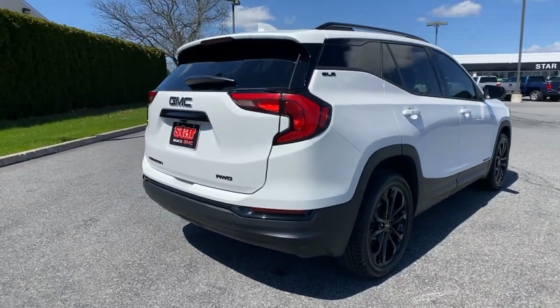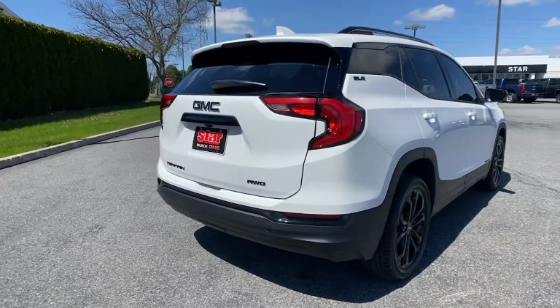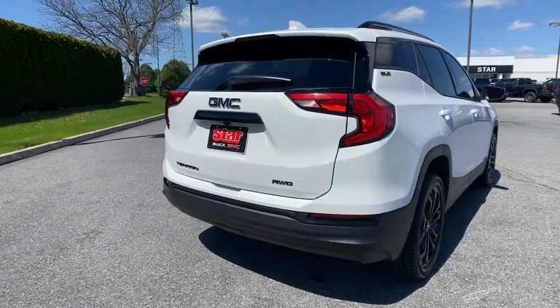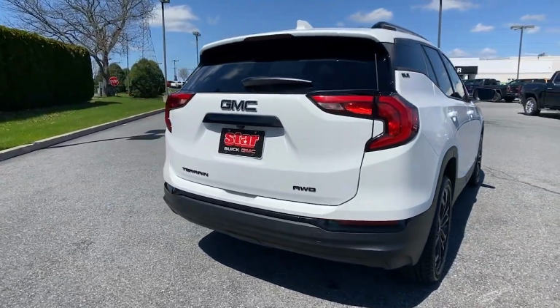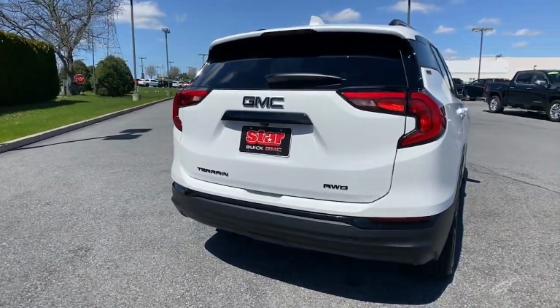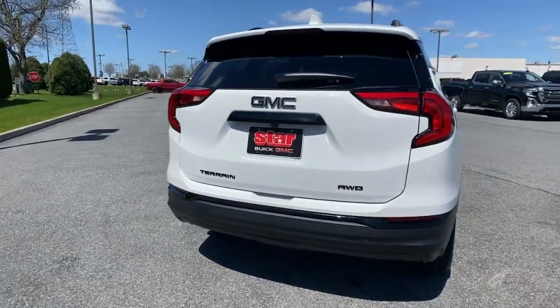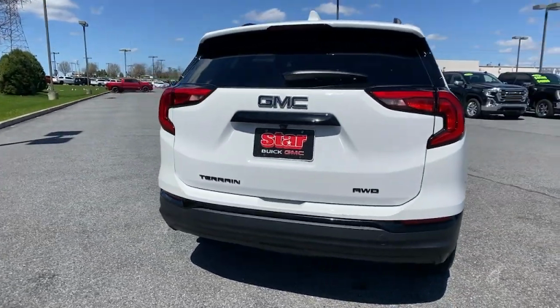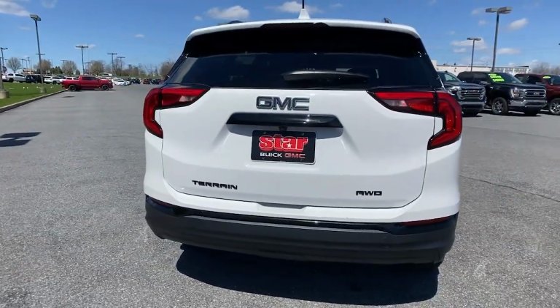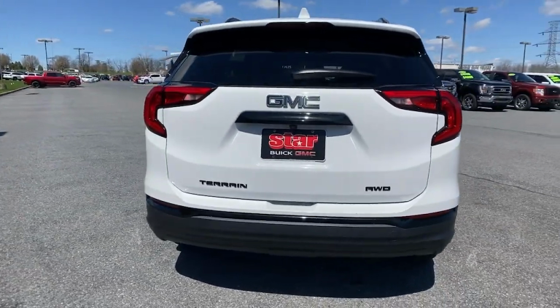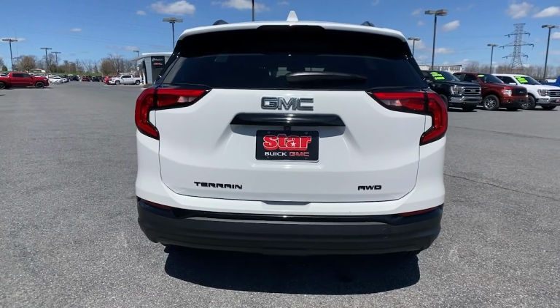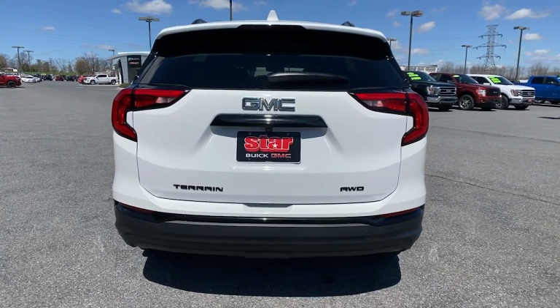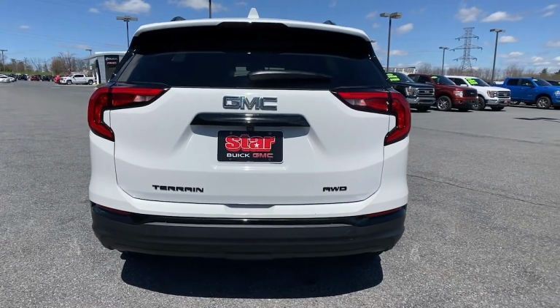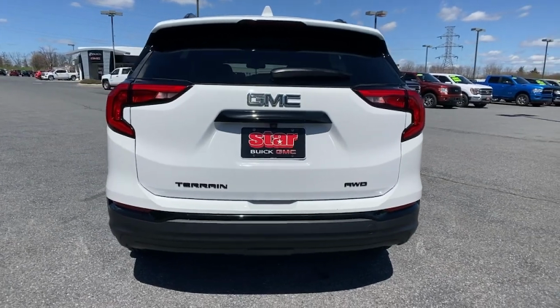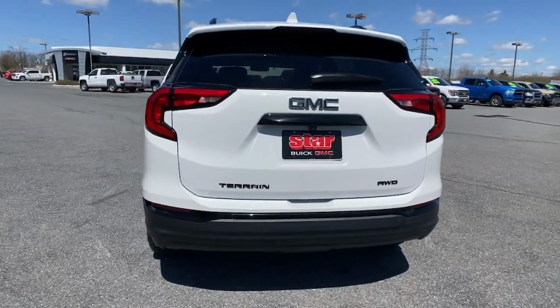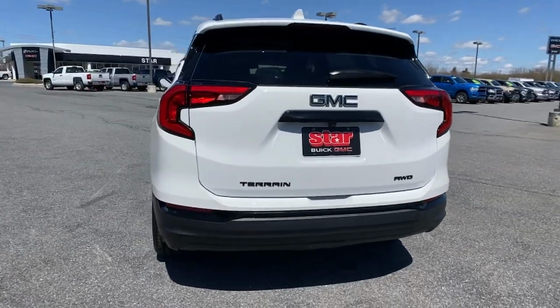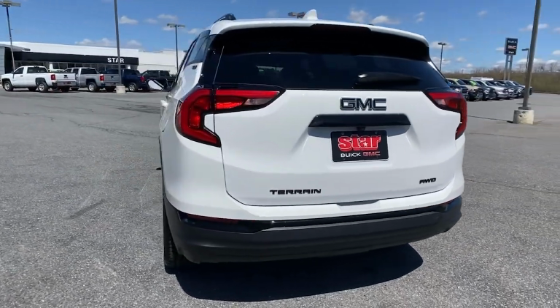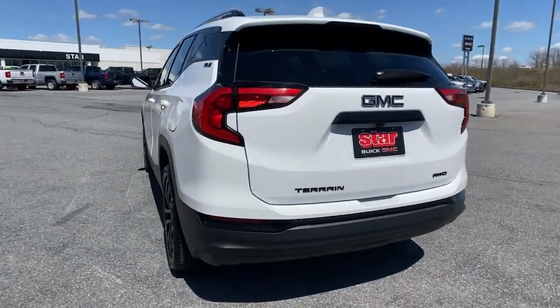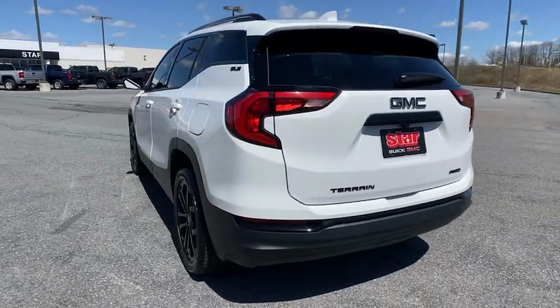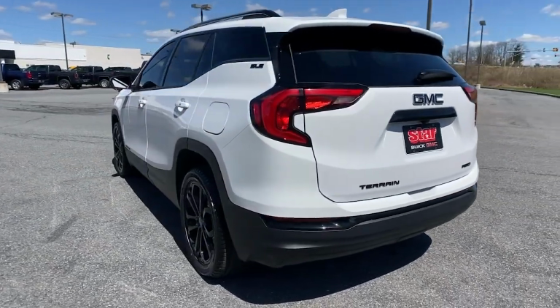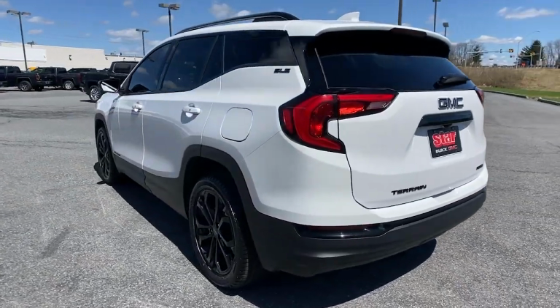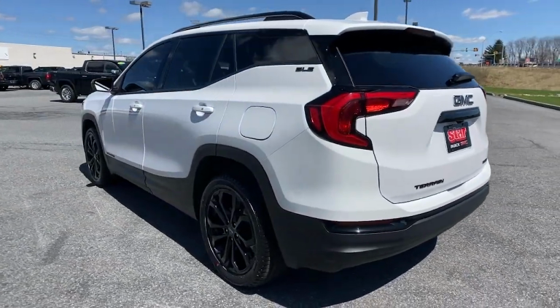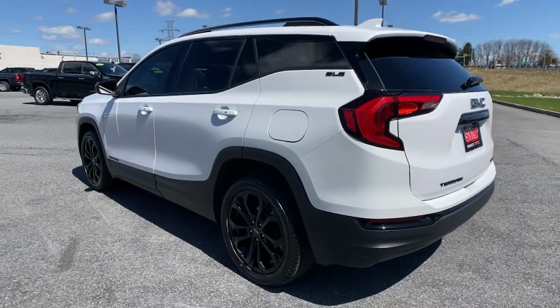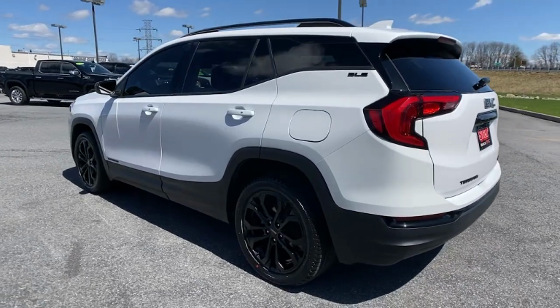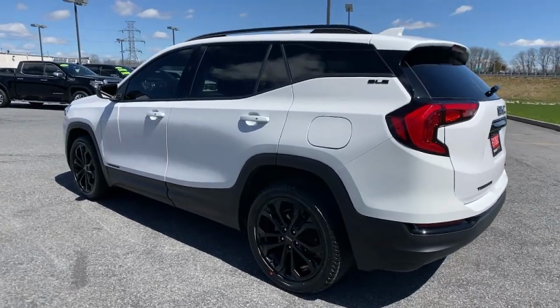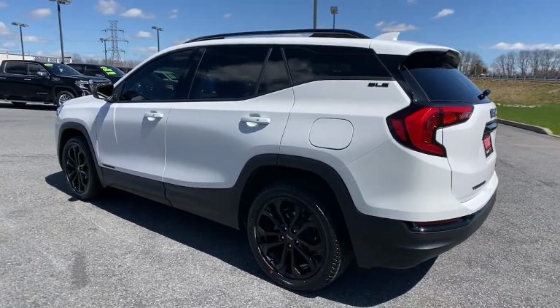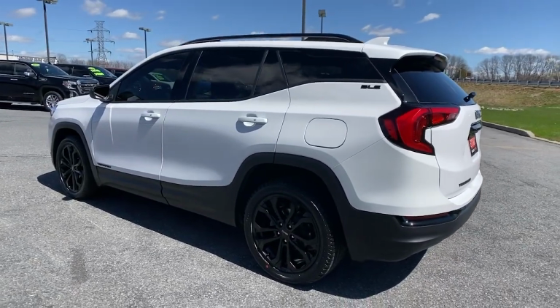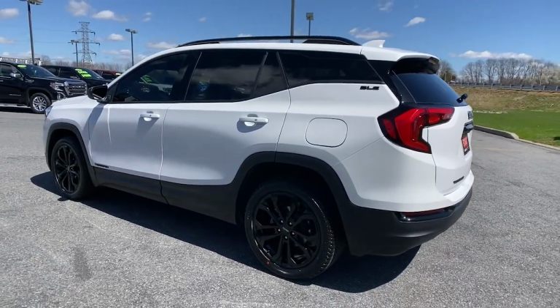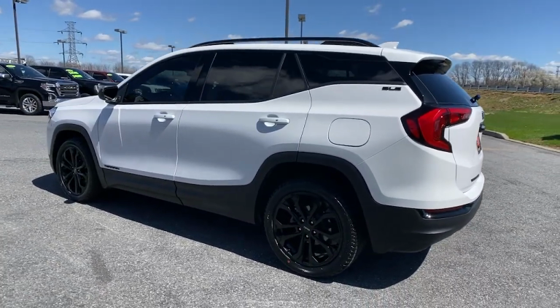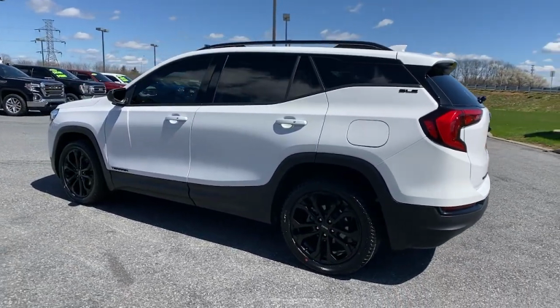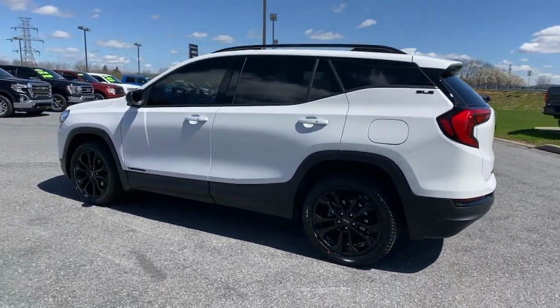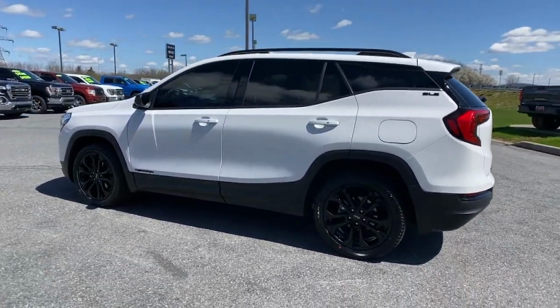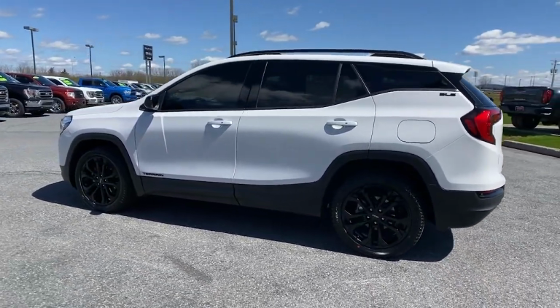Panoramic roof, navigation system, keyless entry, remote engine start, electronic stability control, intermittent wipers, trip computer, bucket seats, four-wheel disc brakes, power steering.